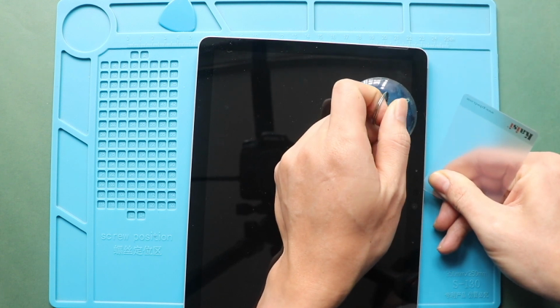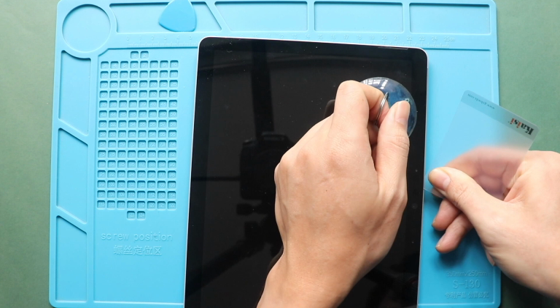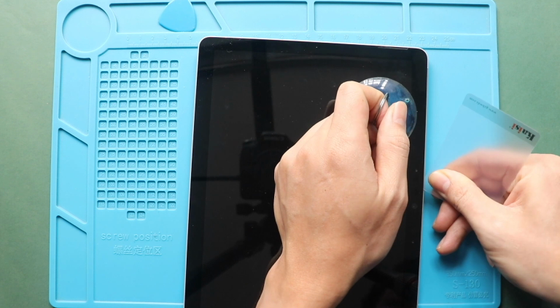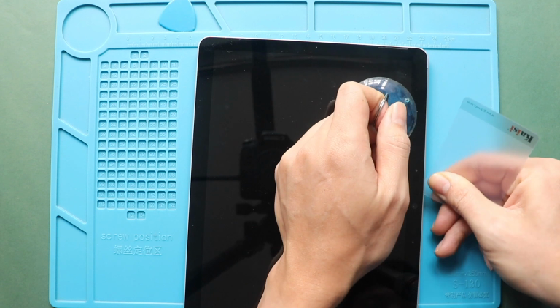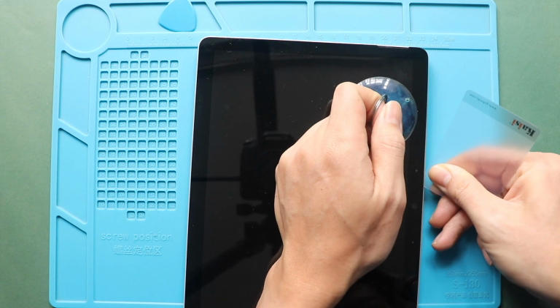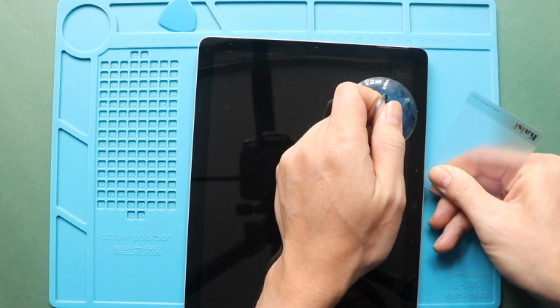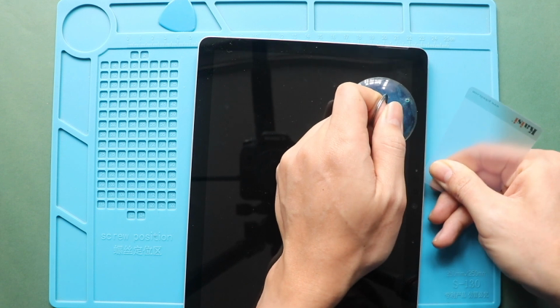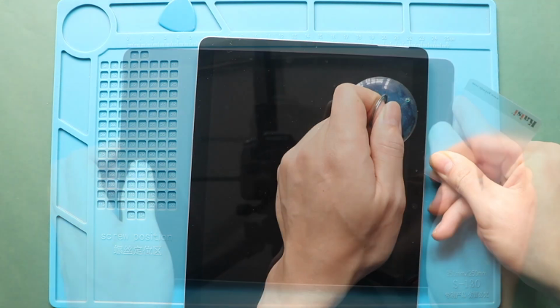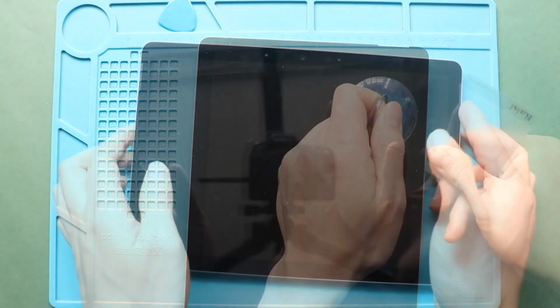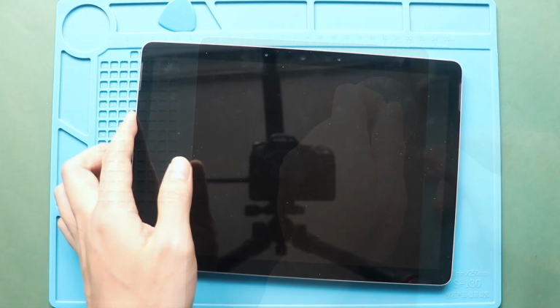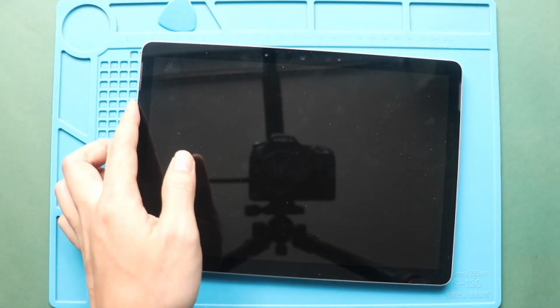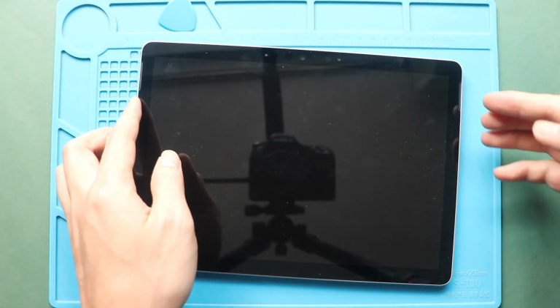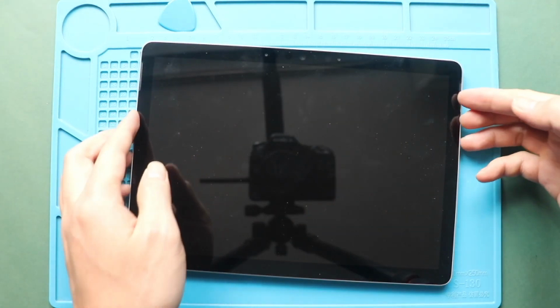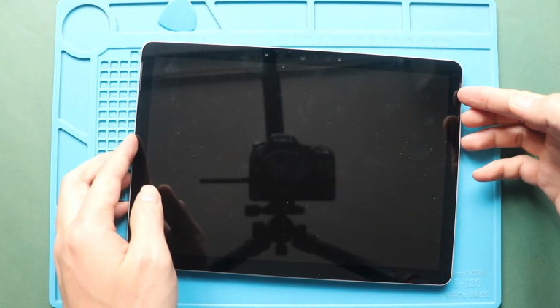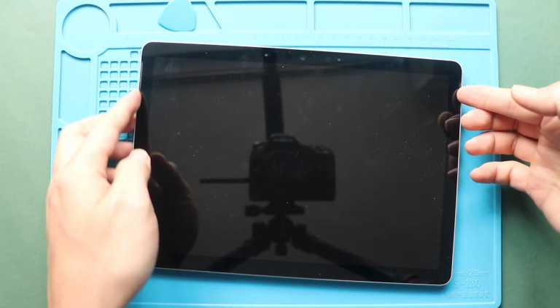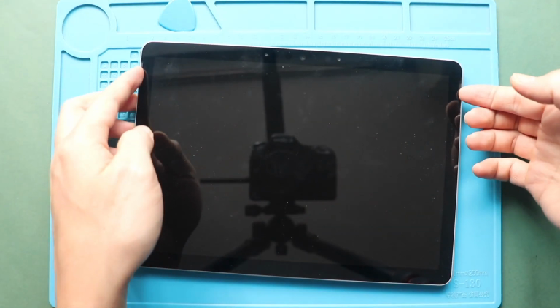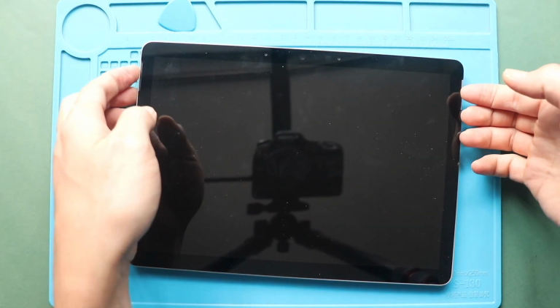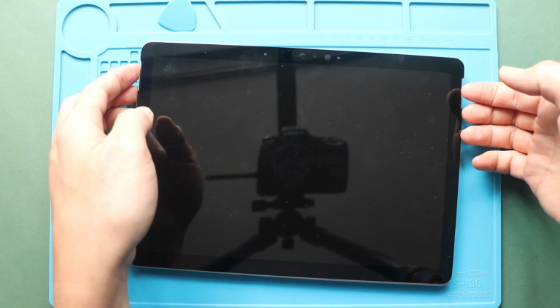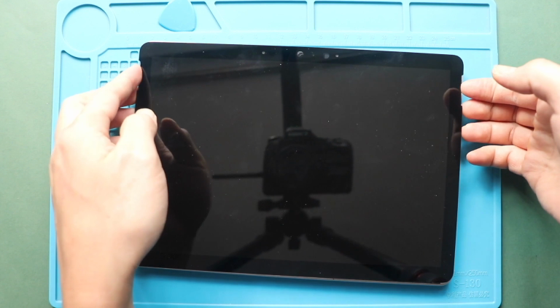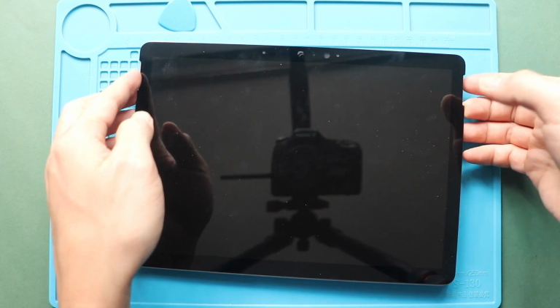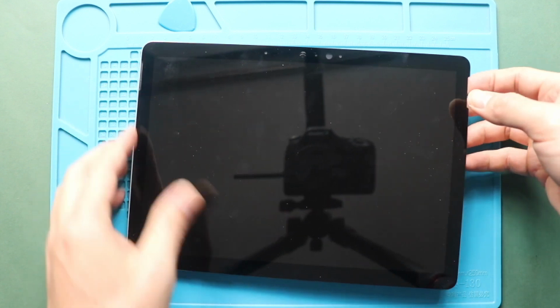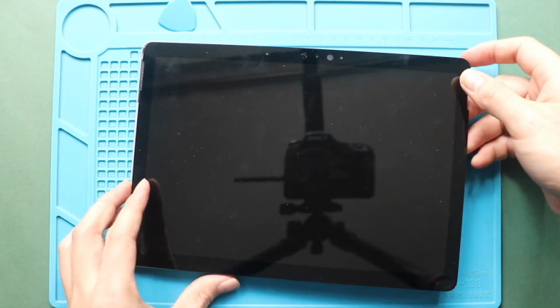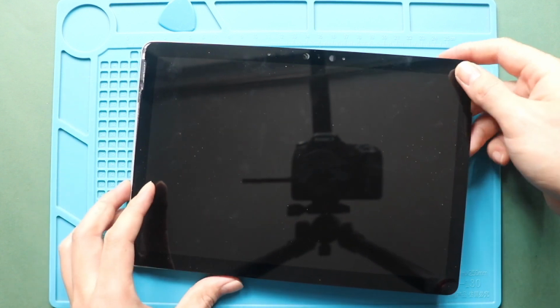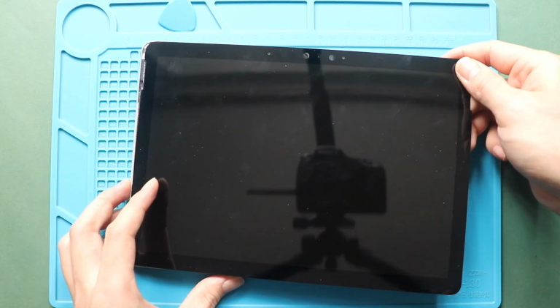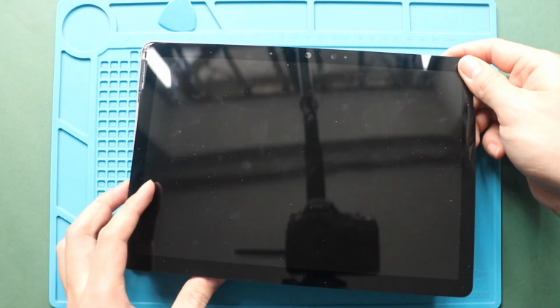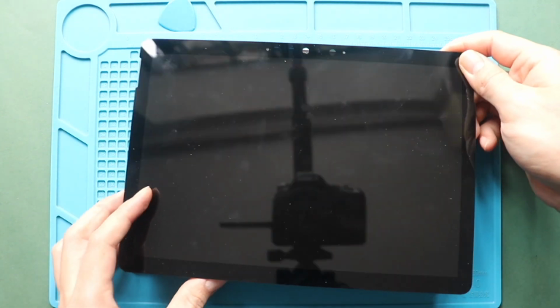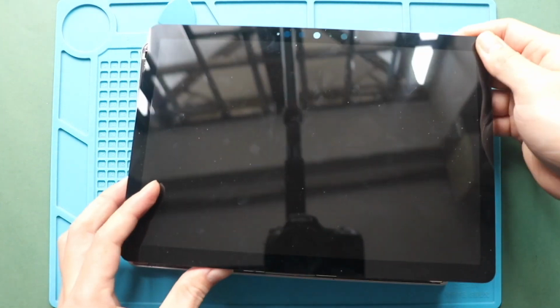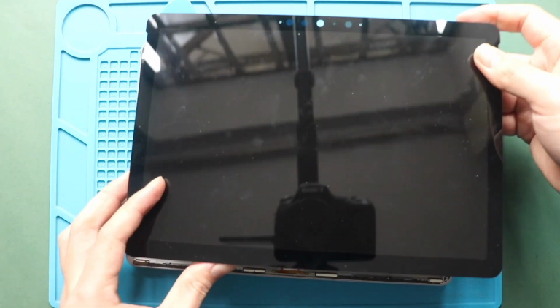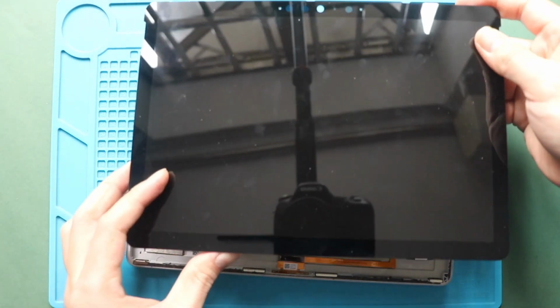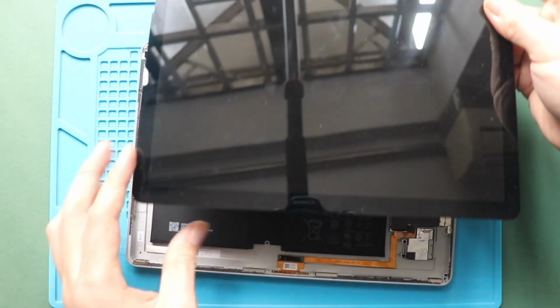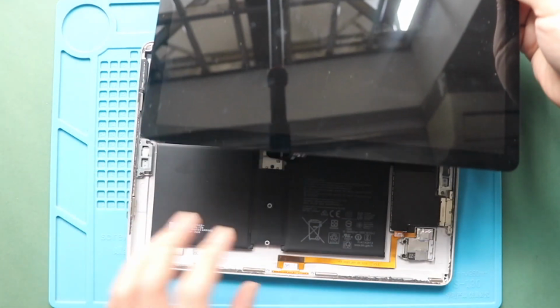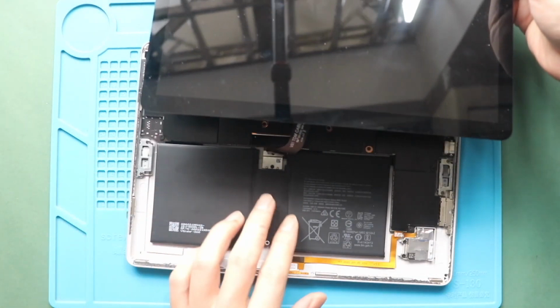Be gentle while pulling. Flex cables are attached to the logic board. Next, gently lift the screen and move it upwards on the table.